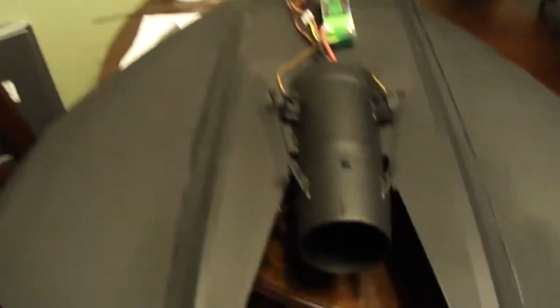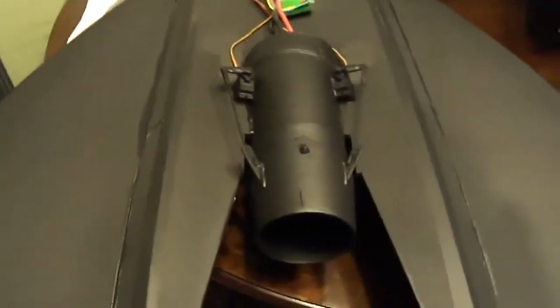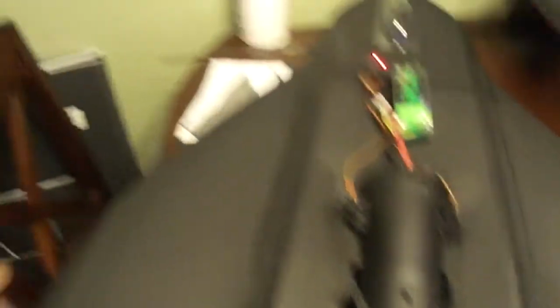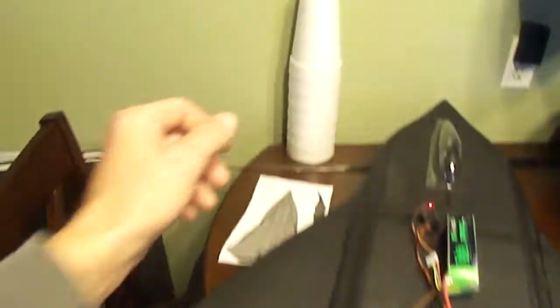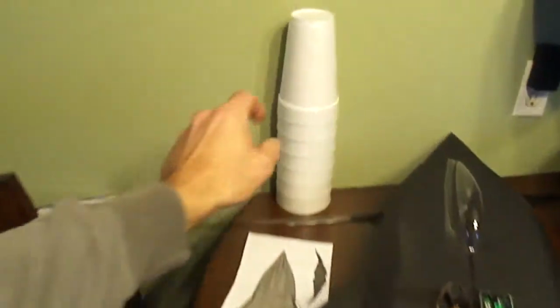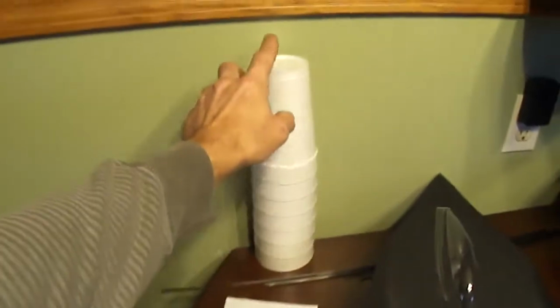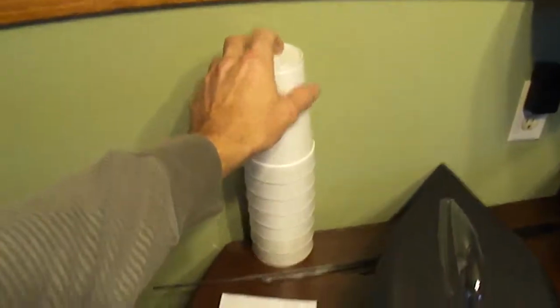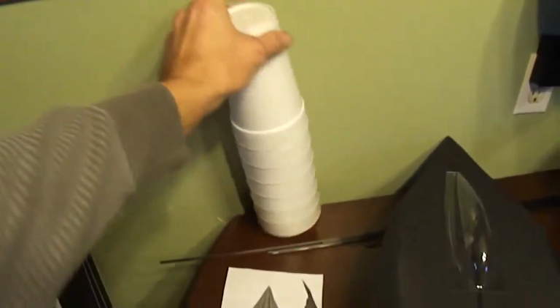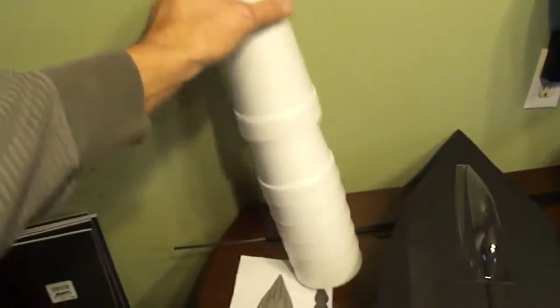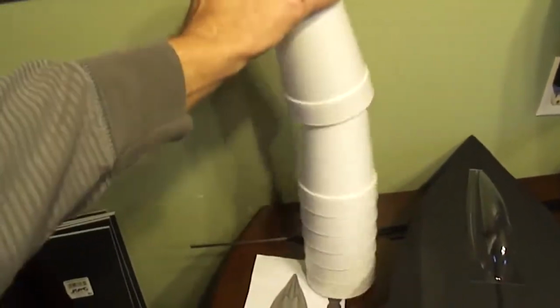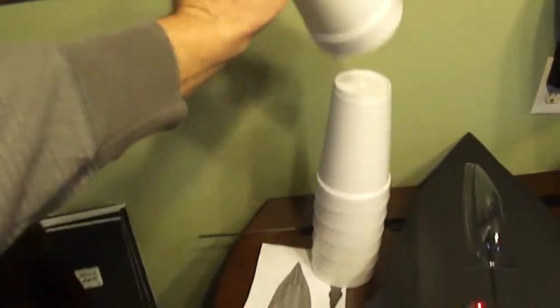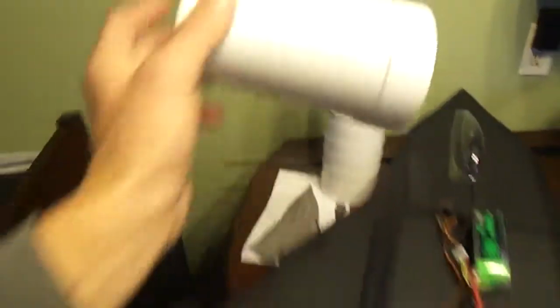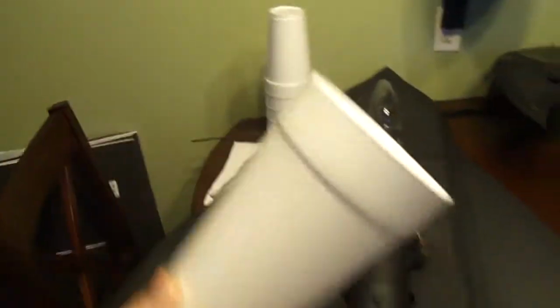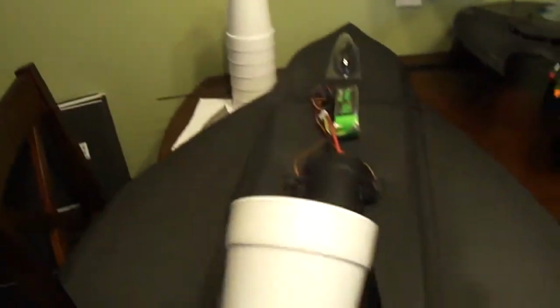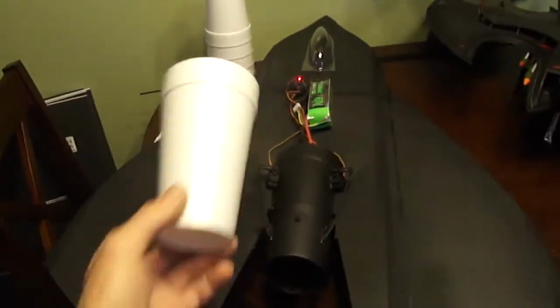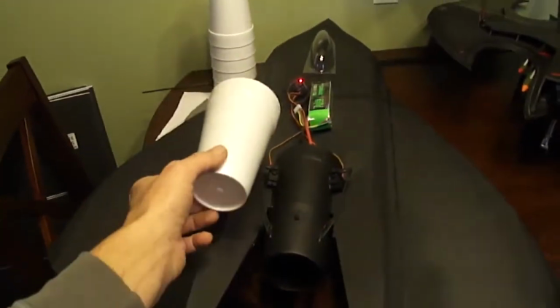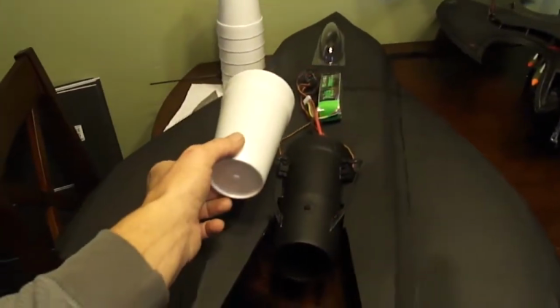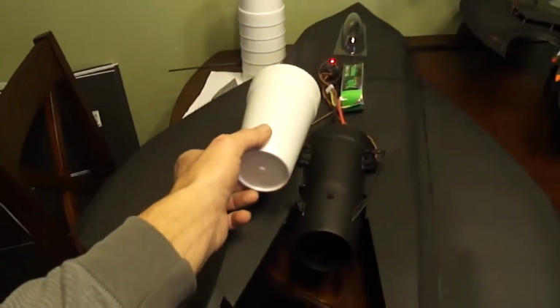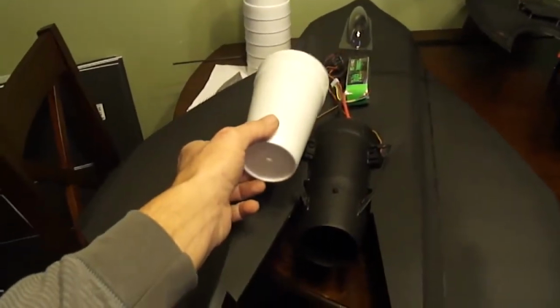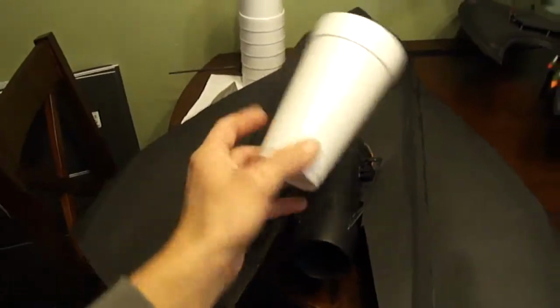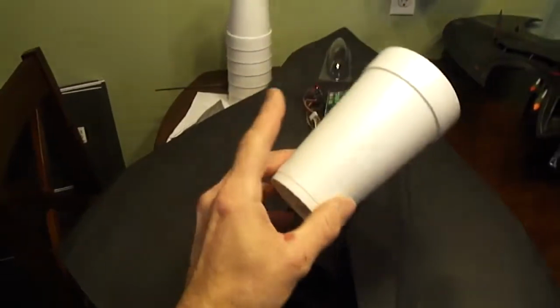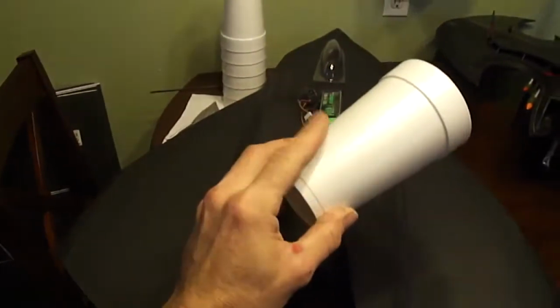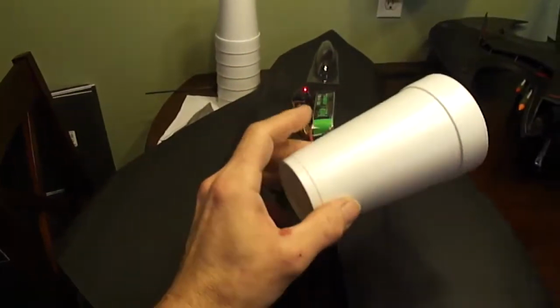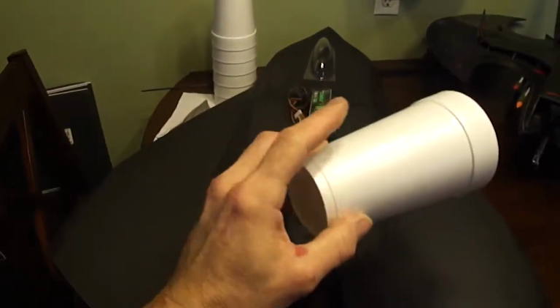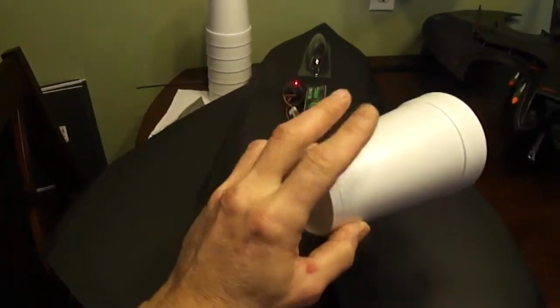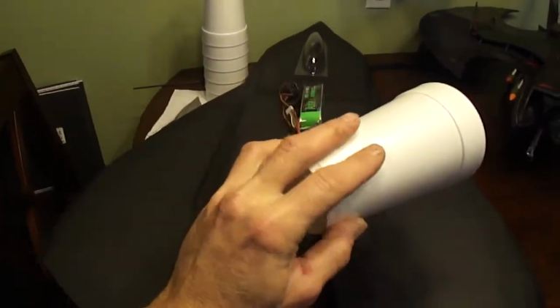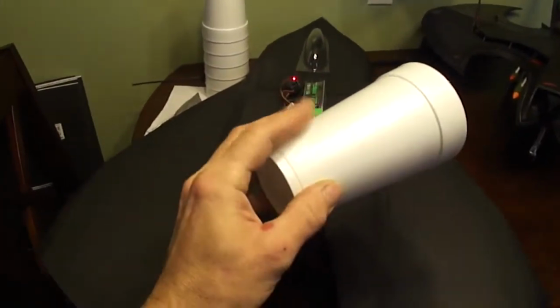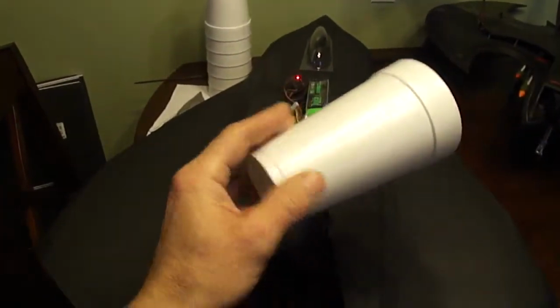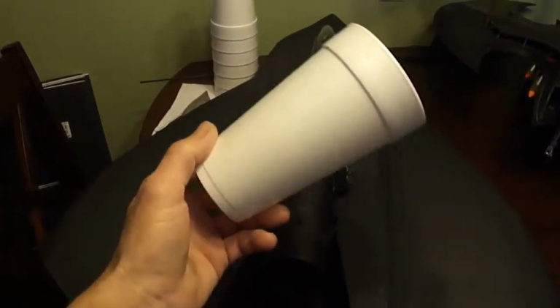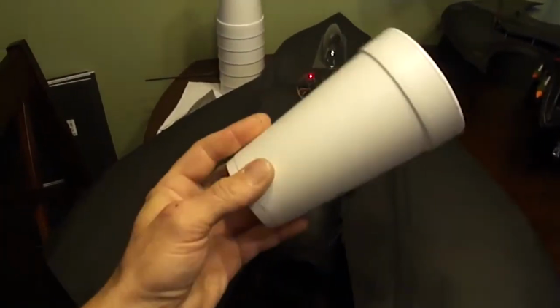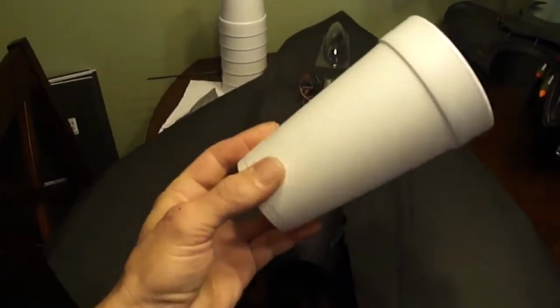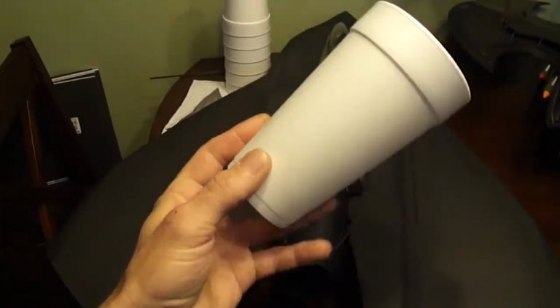I built this out of 20 ounce foam cups. Once I cut my pieces I just went ahead and clear taped them — makes them really strong then.